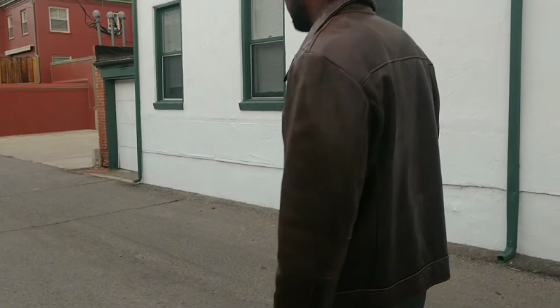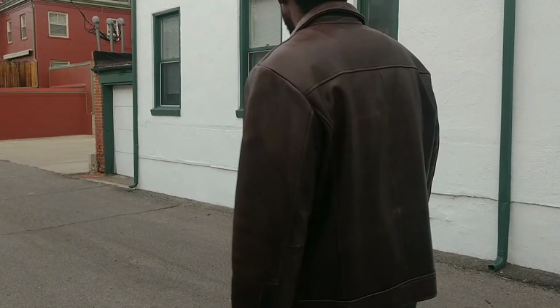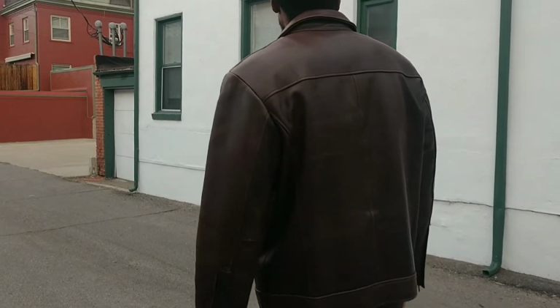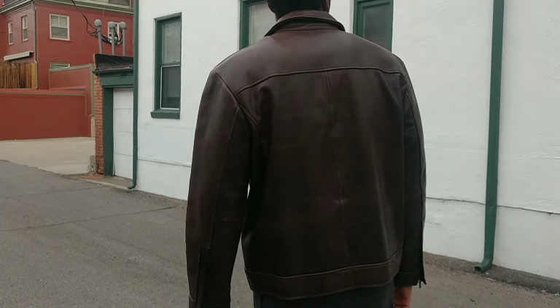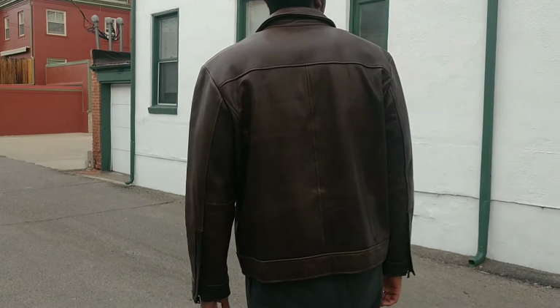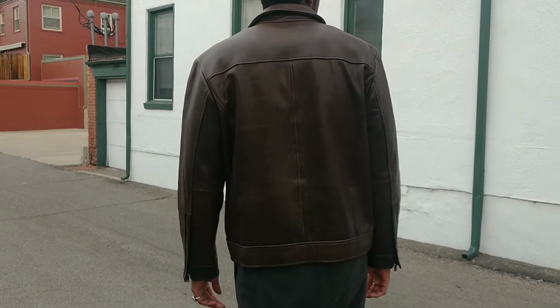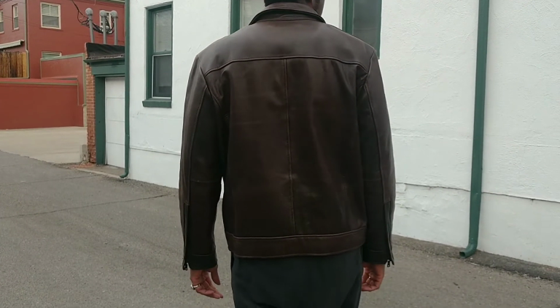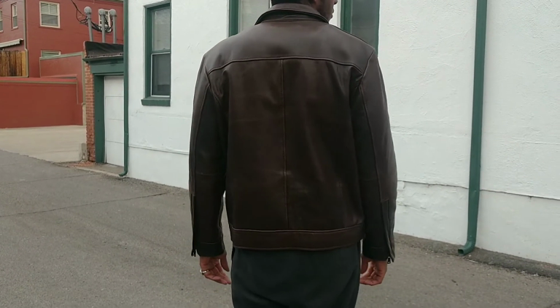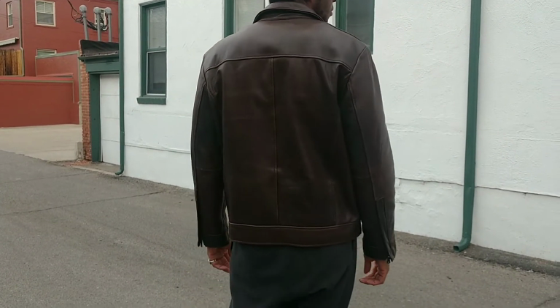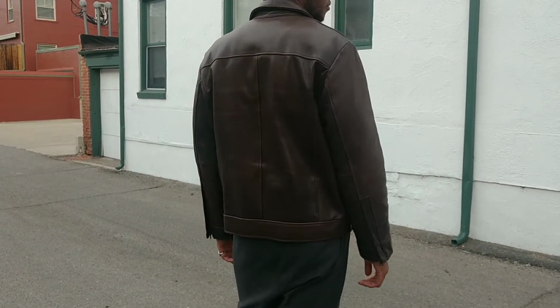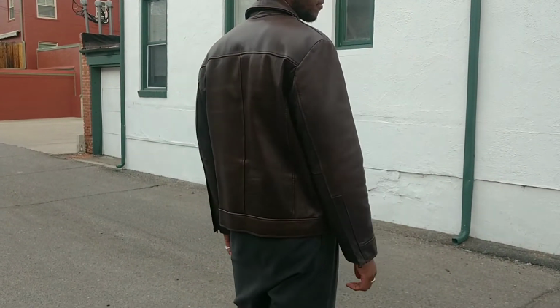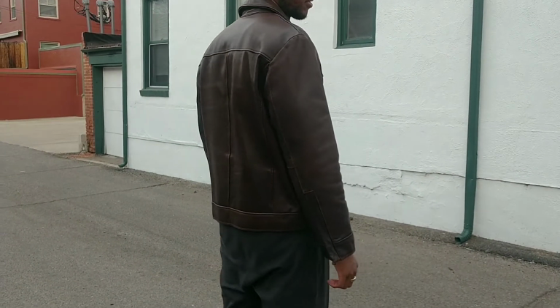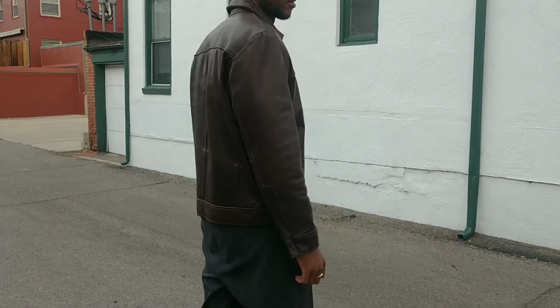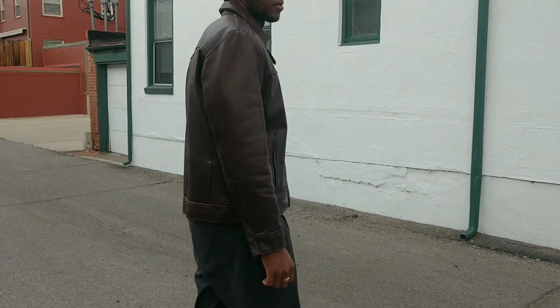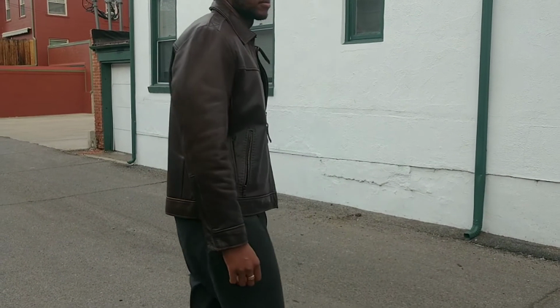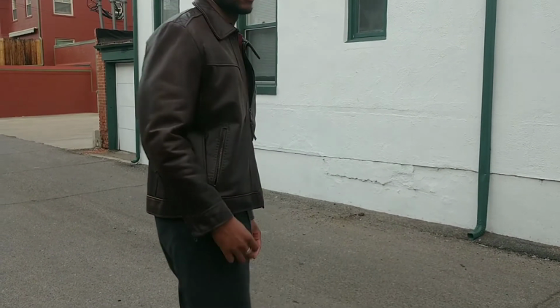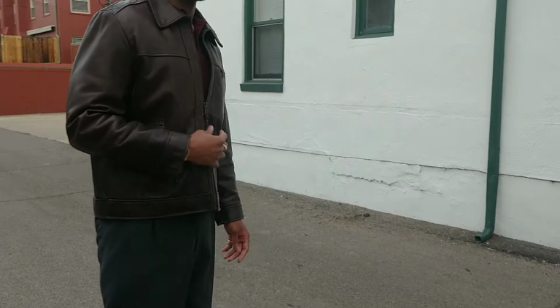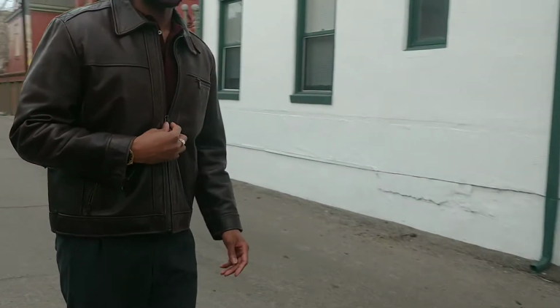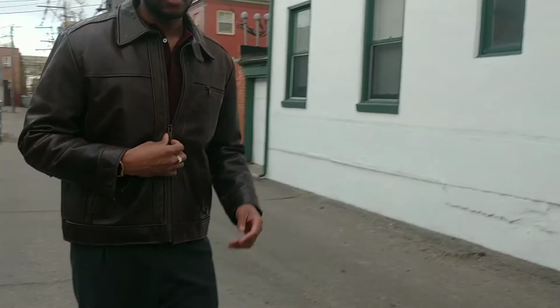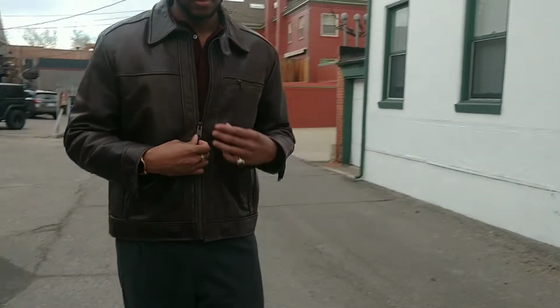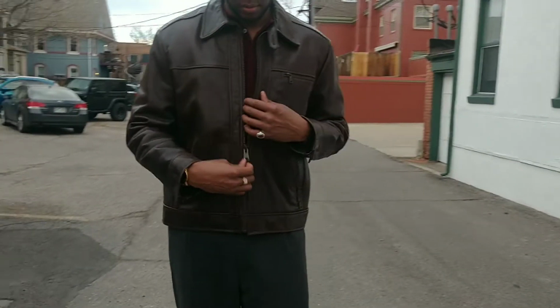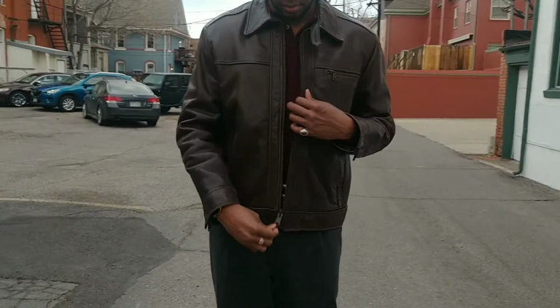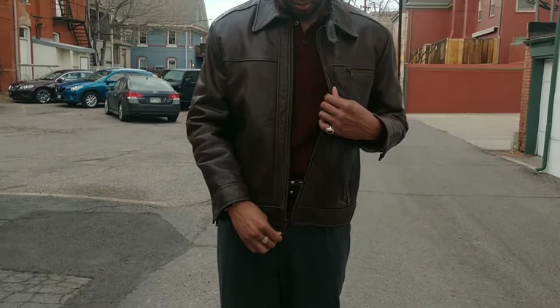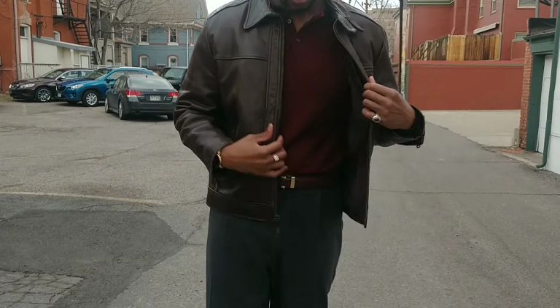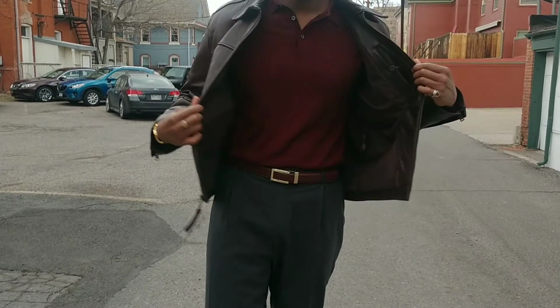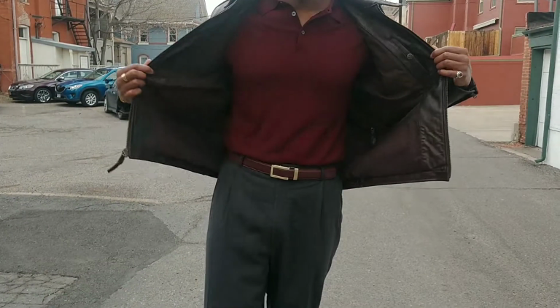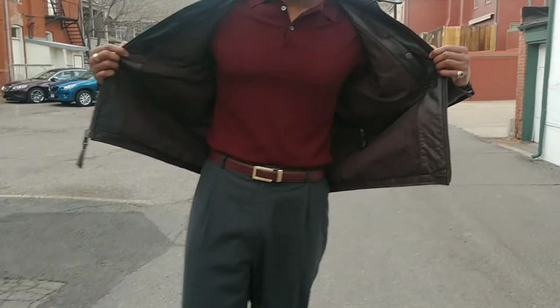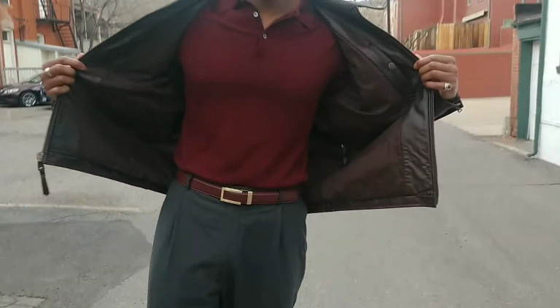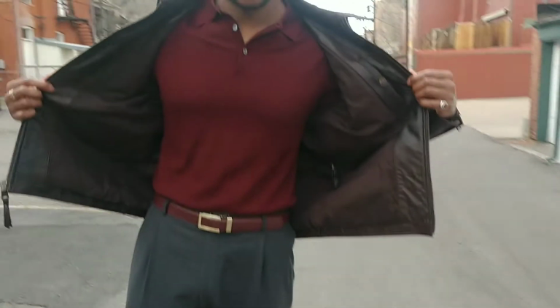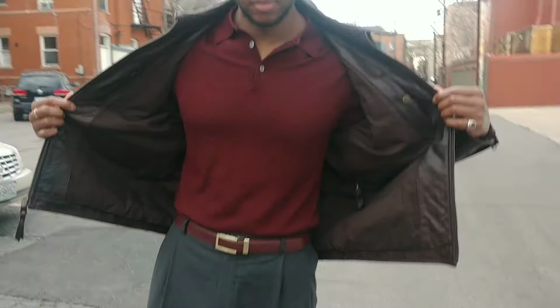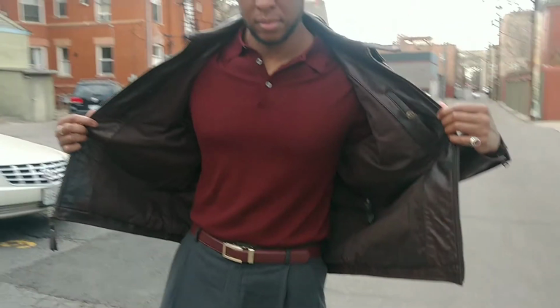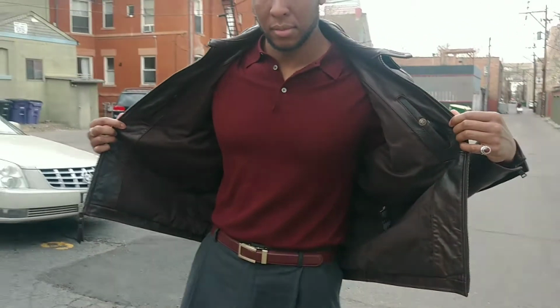I am pairing this leather jacket with the Shell Cordovan Allen Edmonds loafers that I picked up from the last video. I think it's a really good look that sets off the brown tones and red tones that I'm wearing in this outfit.